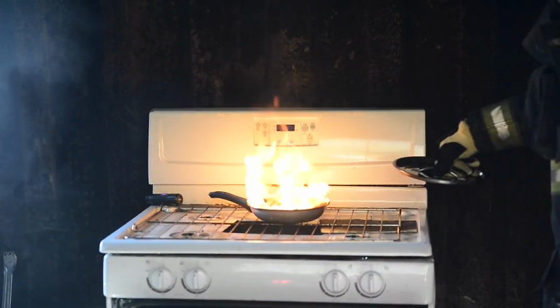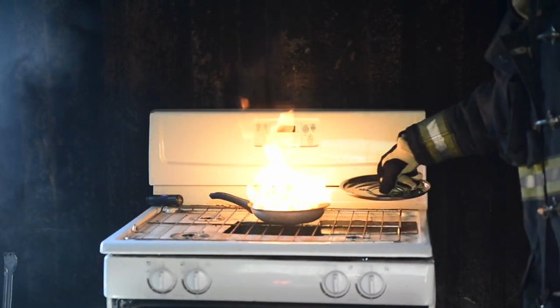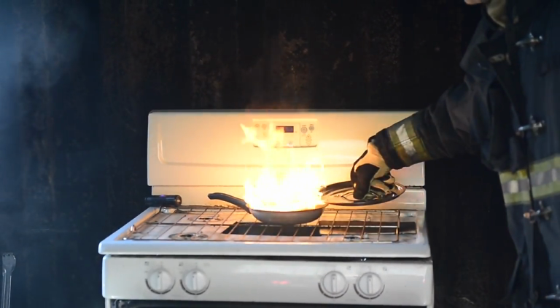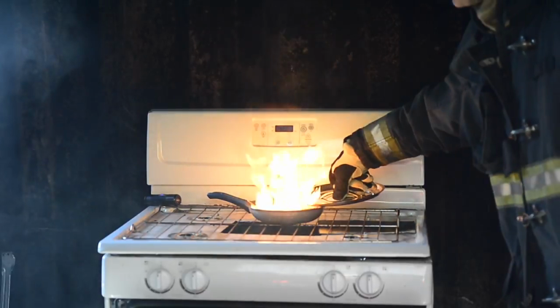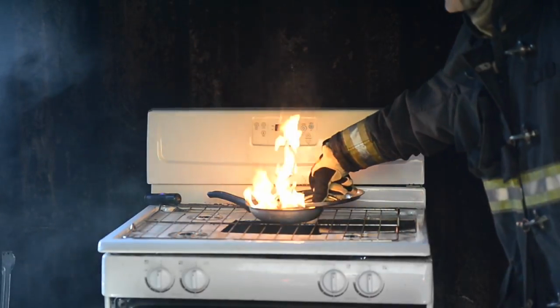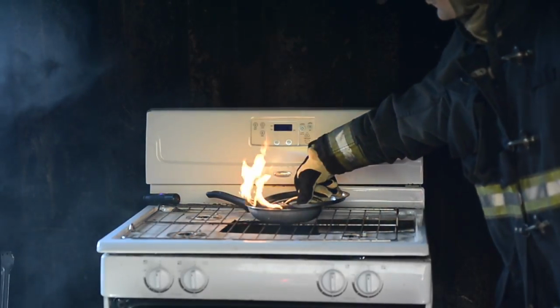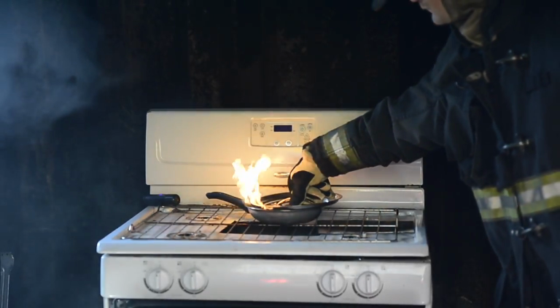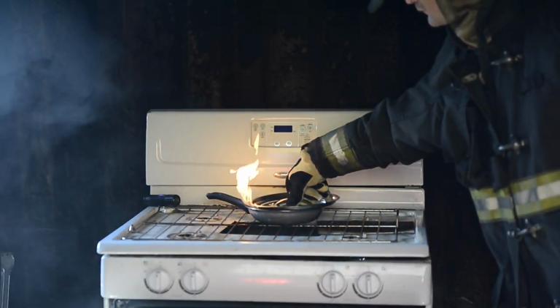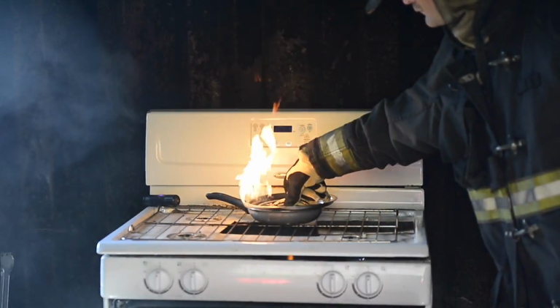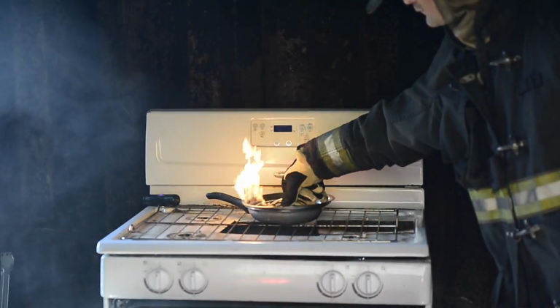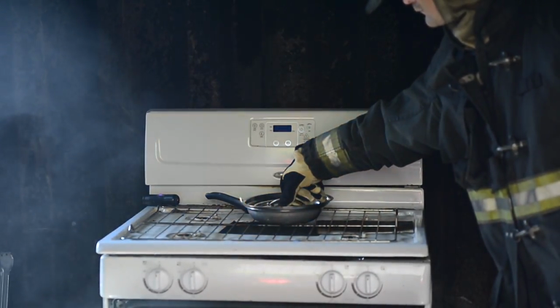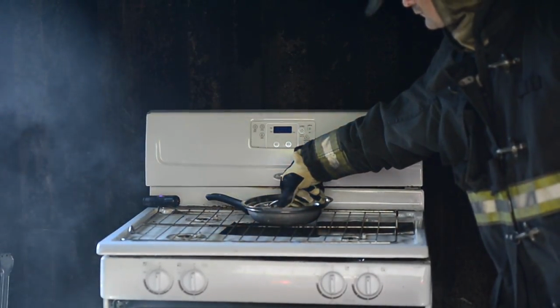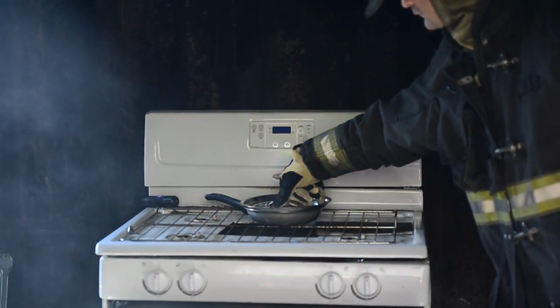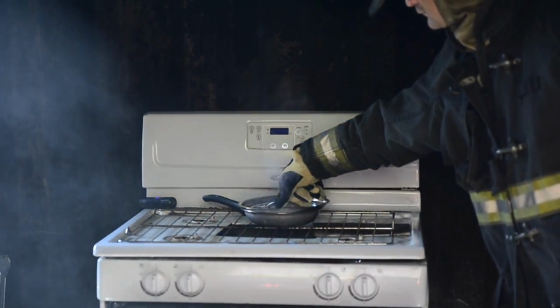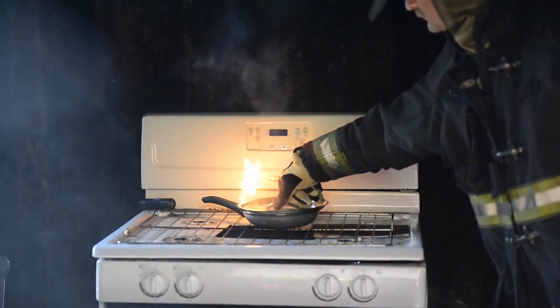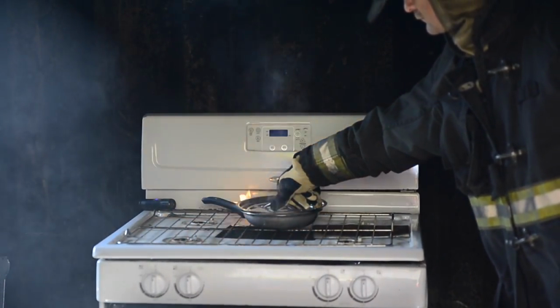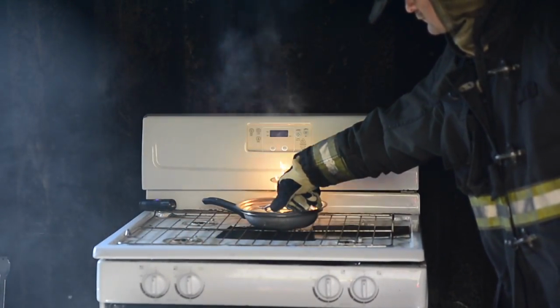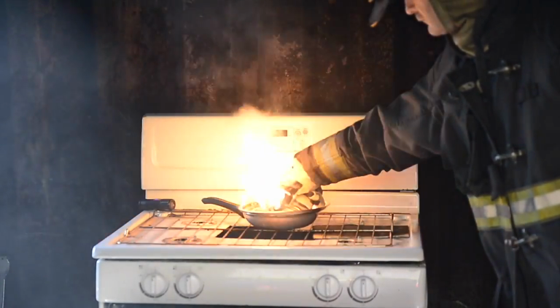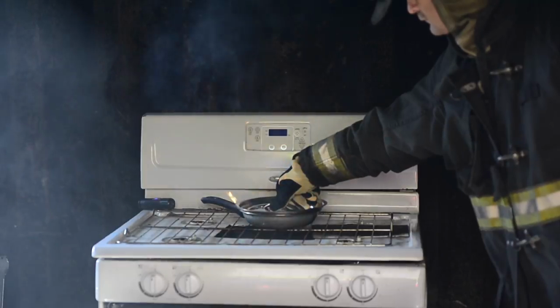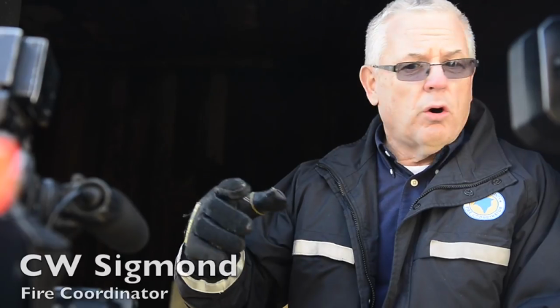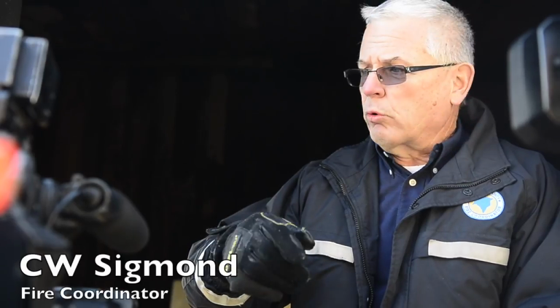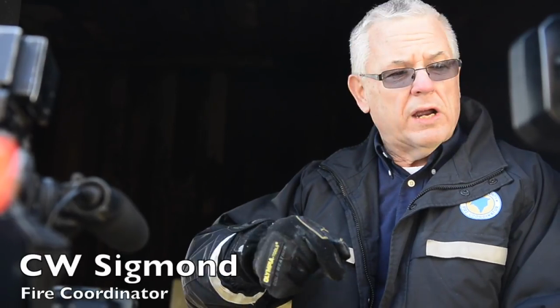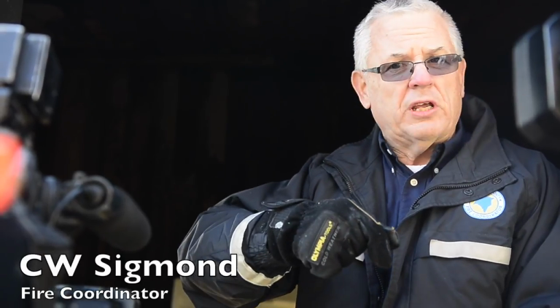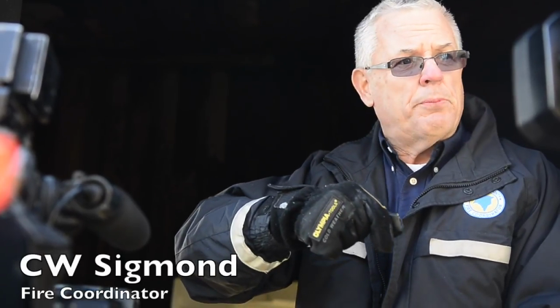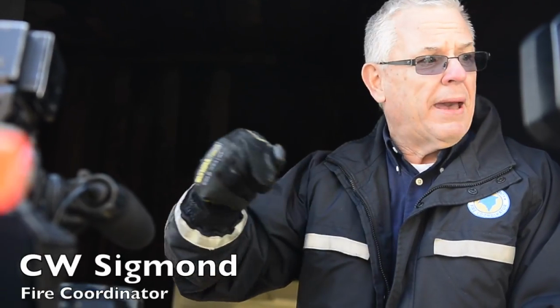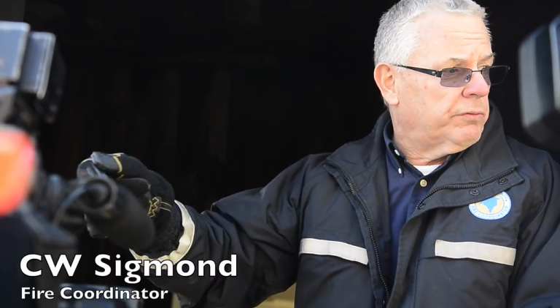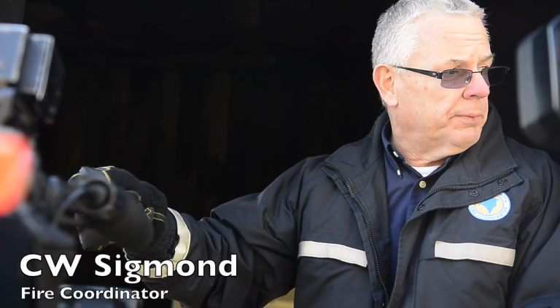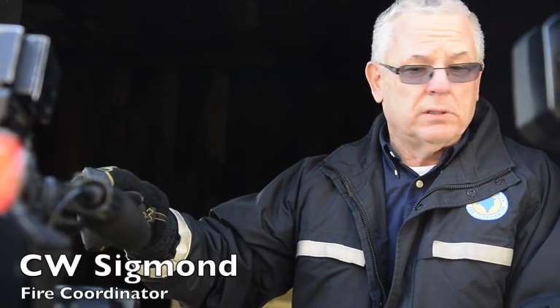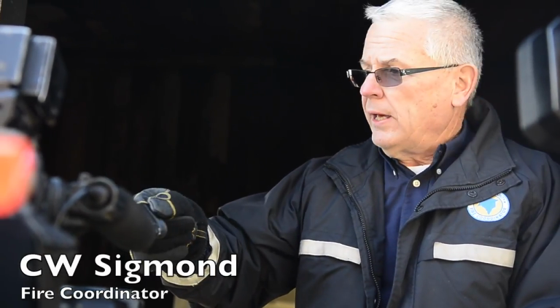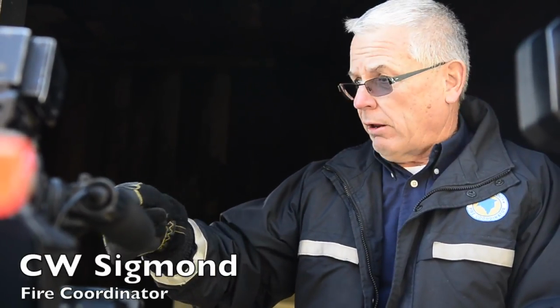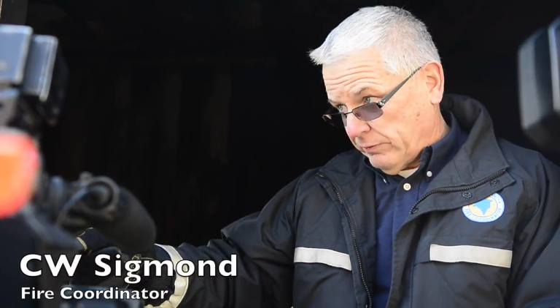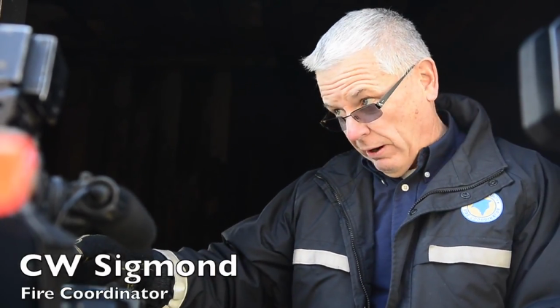For the sake of time, we're going to get the fire going like it's a regular grease fire. We're going to light it, get it going, and we're going to cover it simply by putting a pan over the top of it. And that ought to put the fire out.